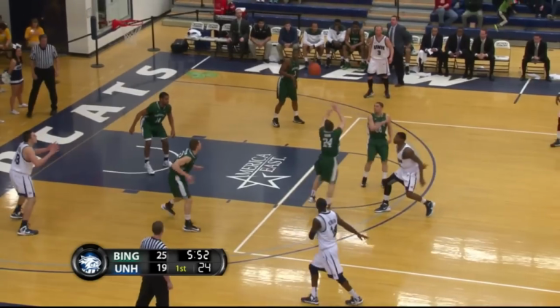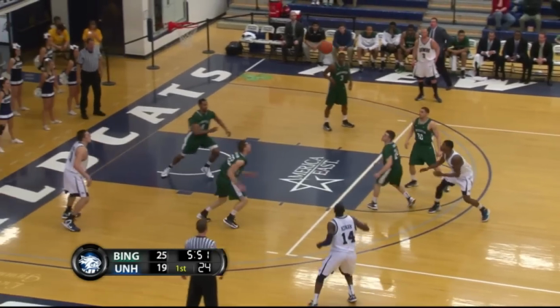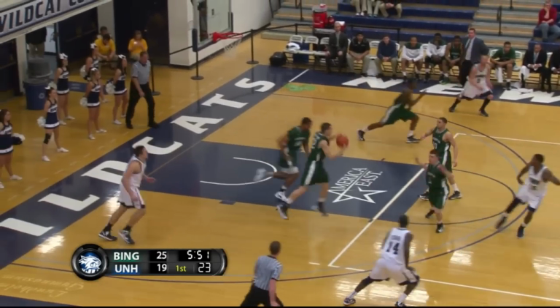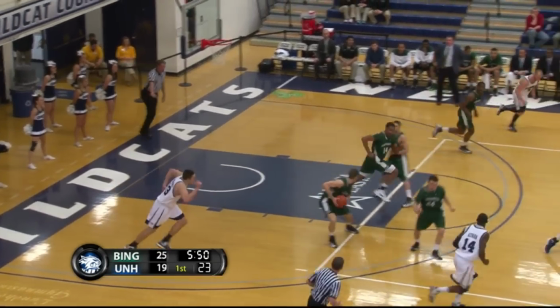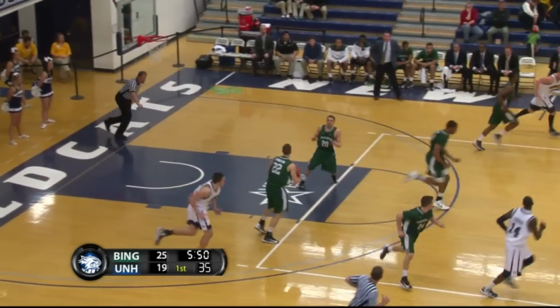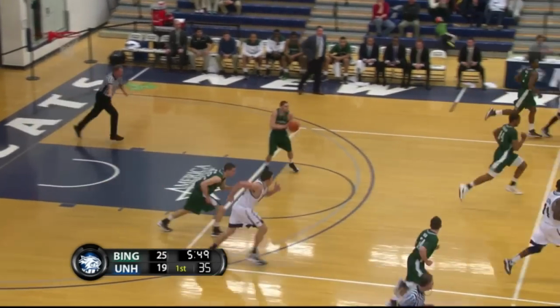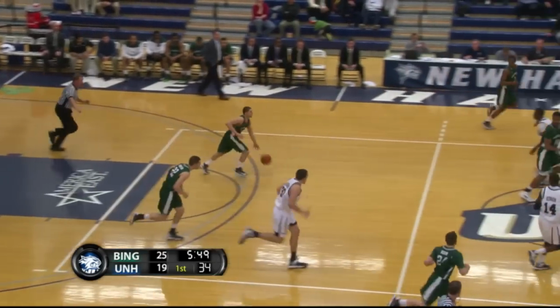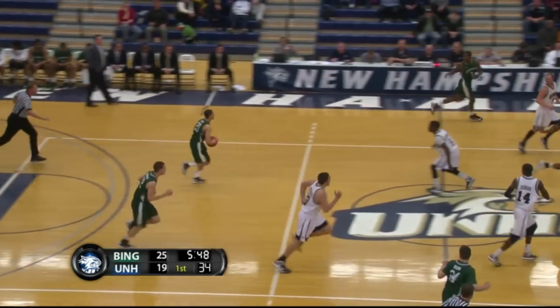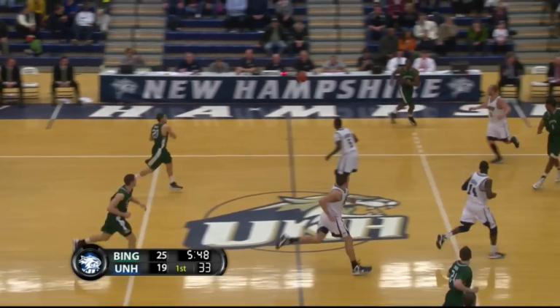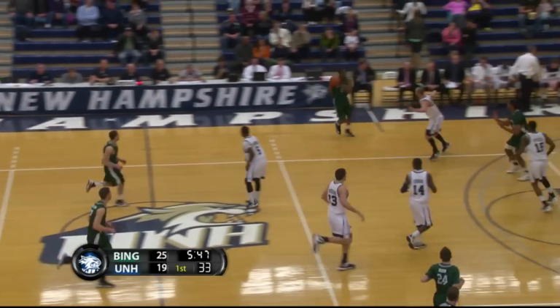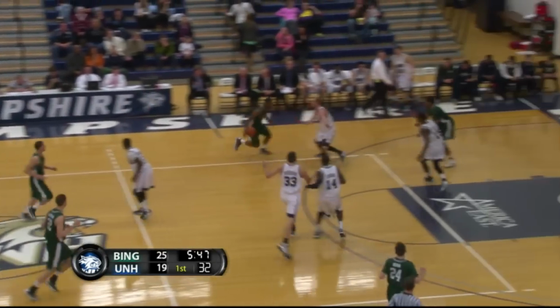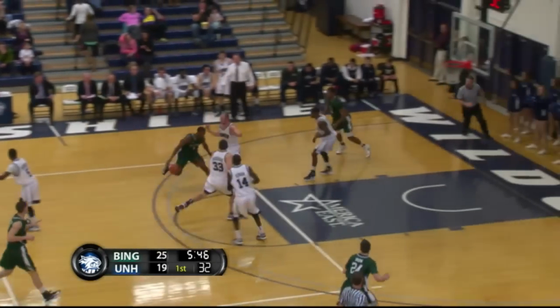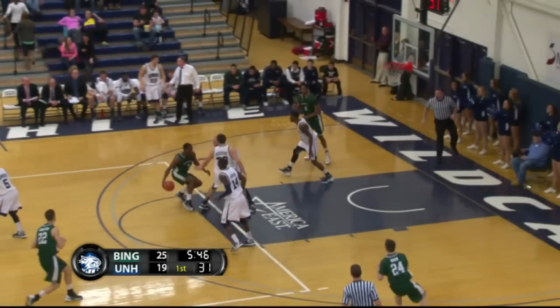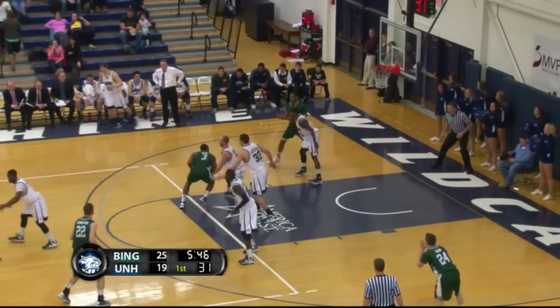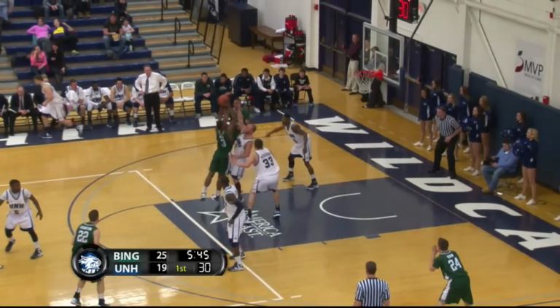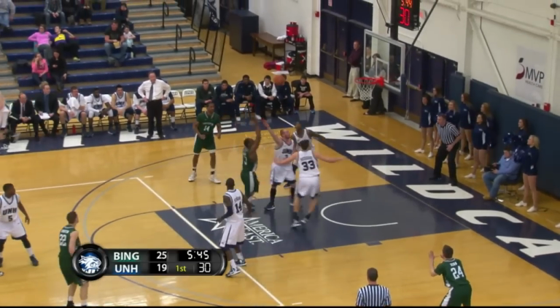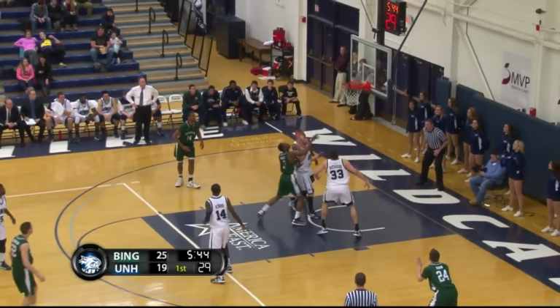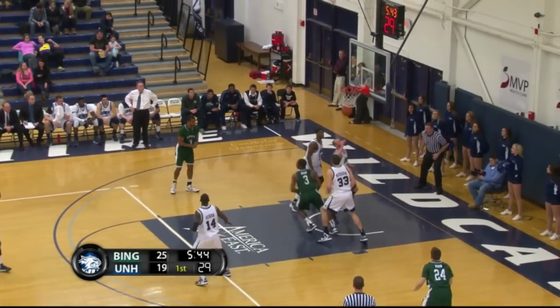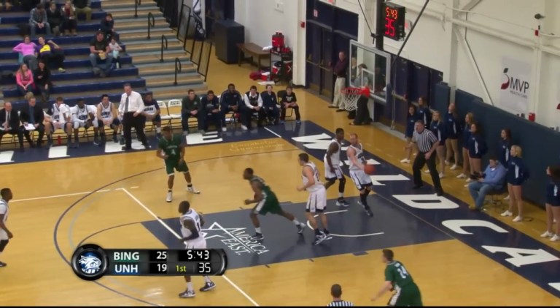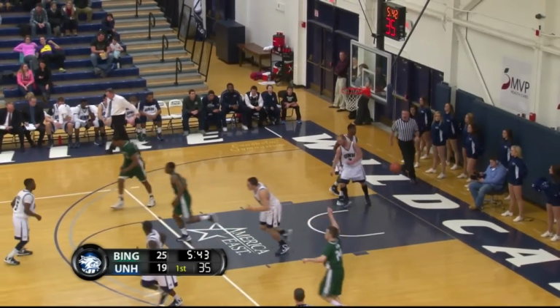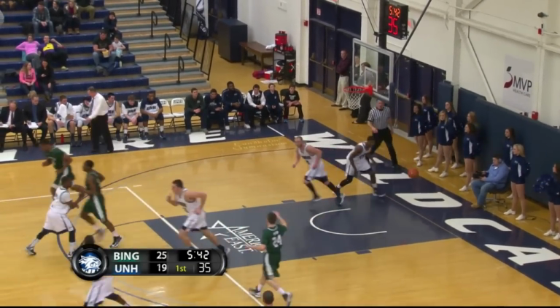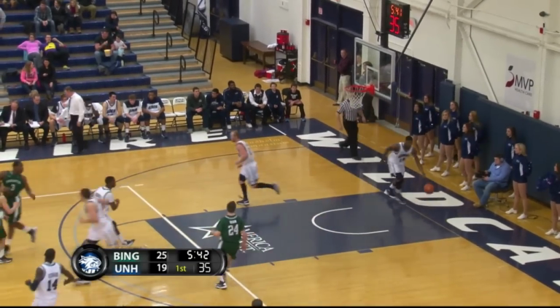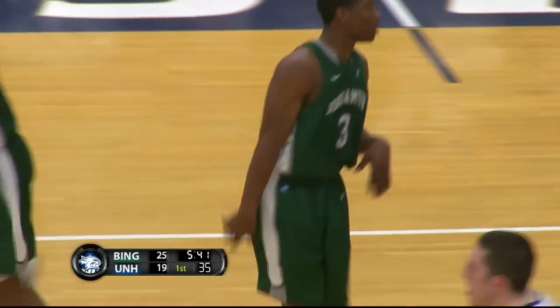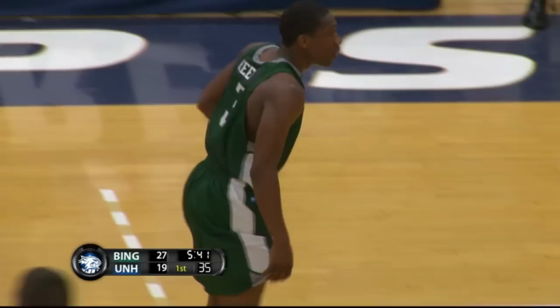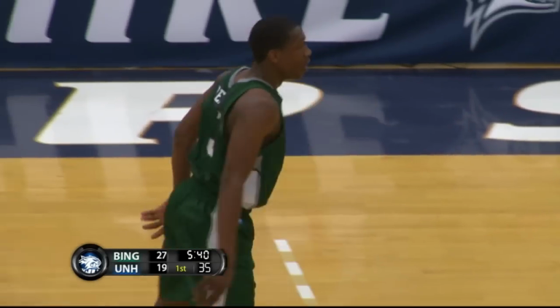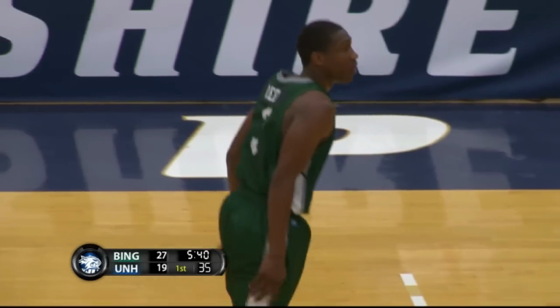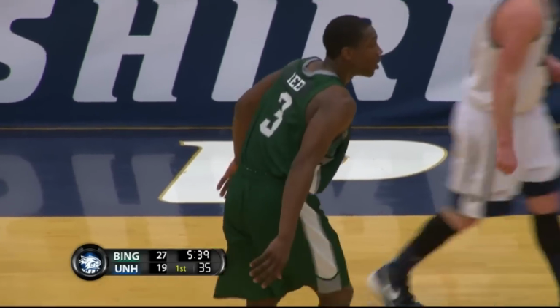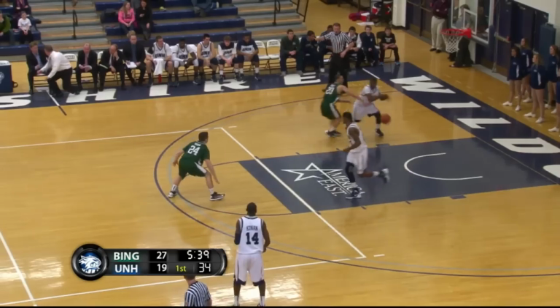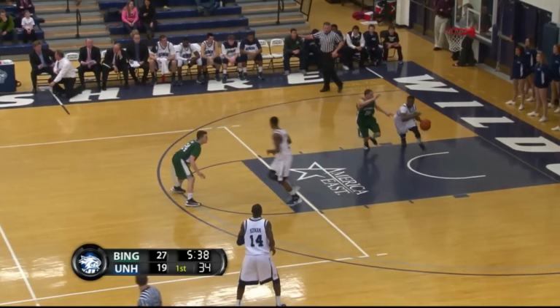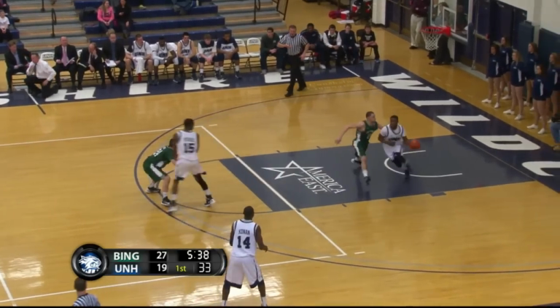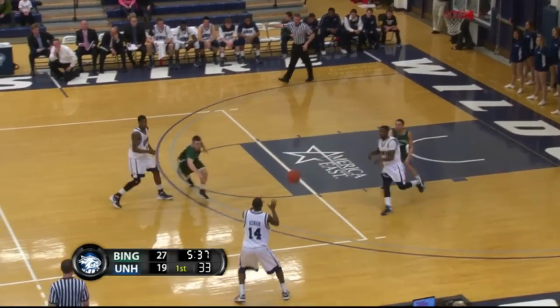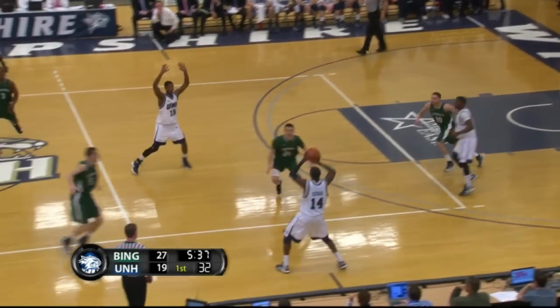Myrick has his pass knocked away — a turnover for New Hampshire against this 2-3 zone. Coming to the foul line, Reed puts it in. He leaned in to initiate contact, no whistle, but Reed doesn't care — he's already in double figures with 11 points.